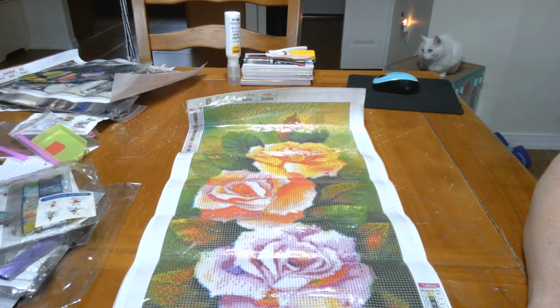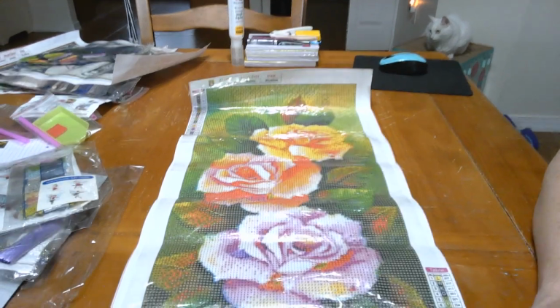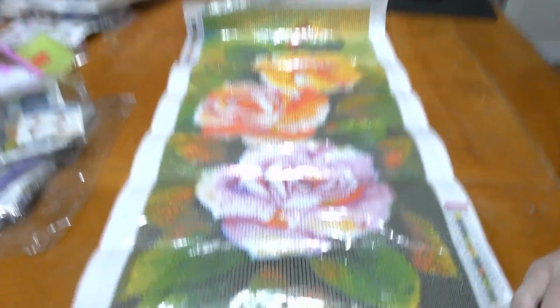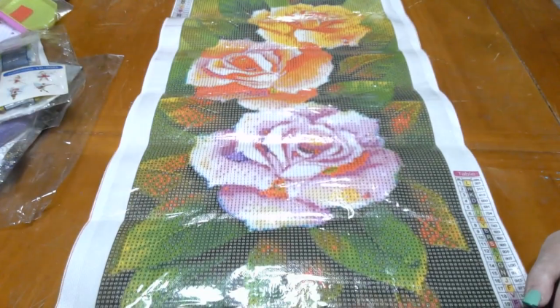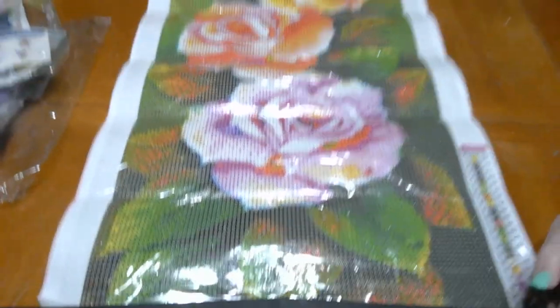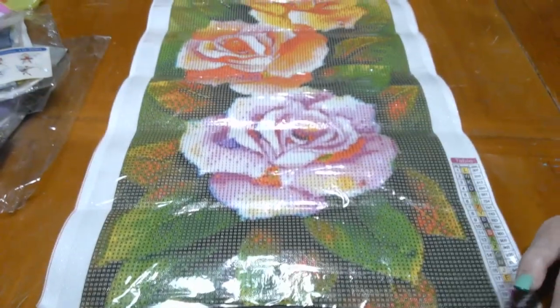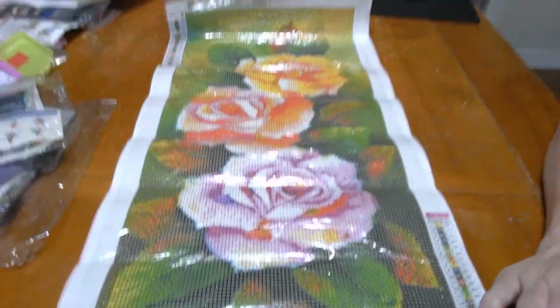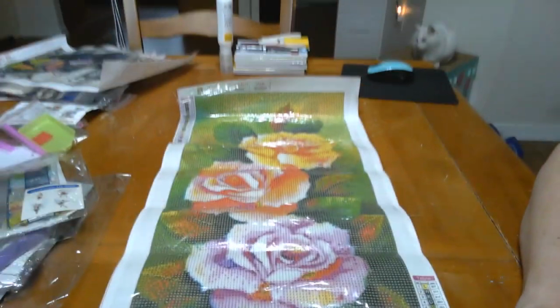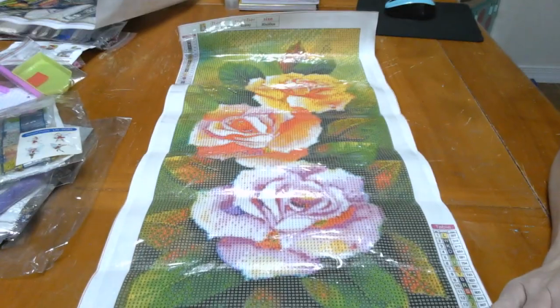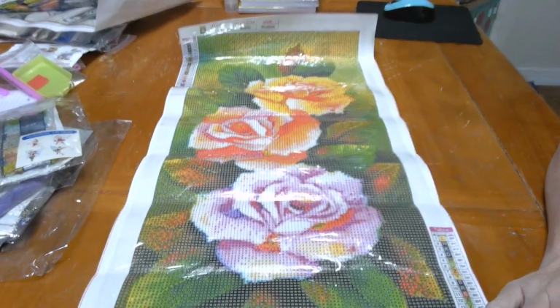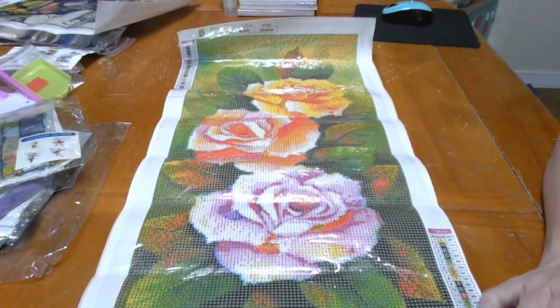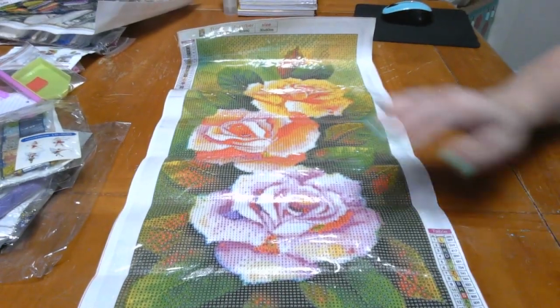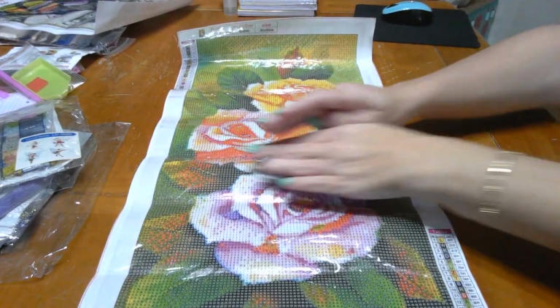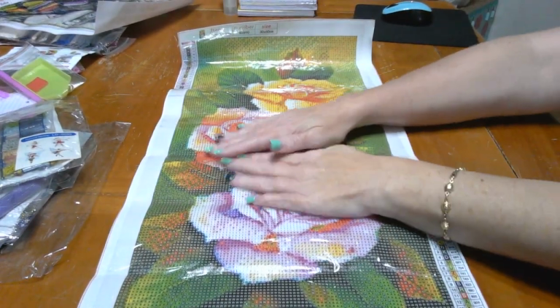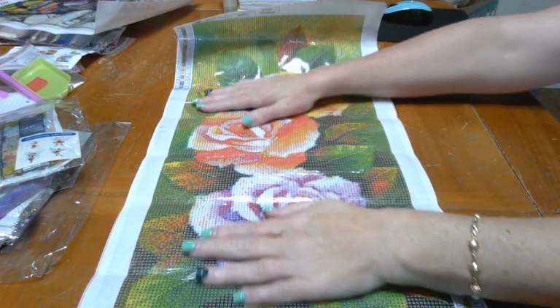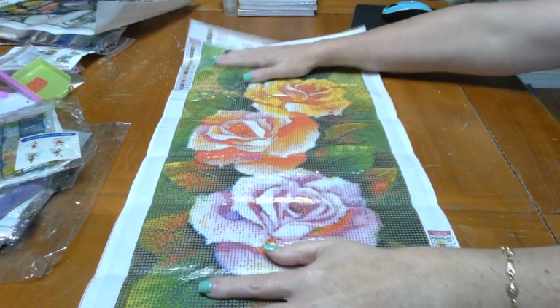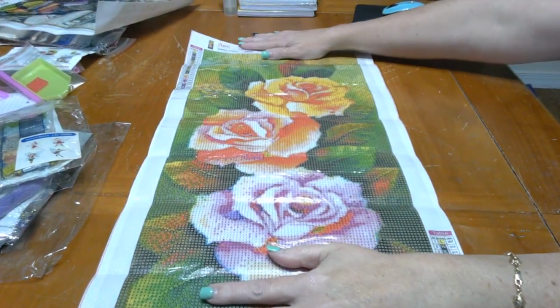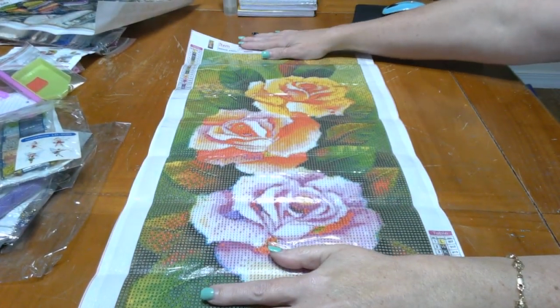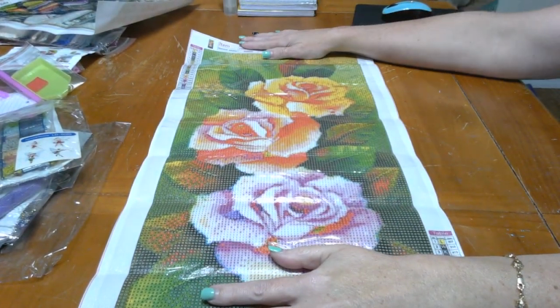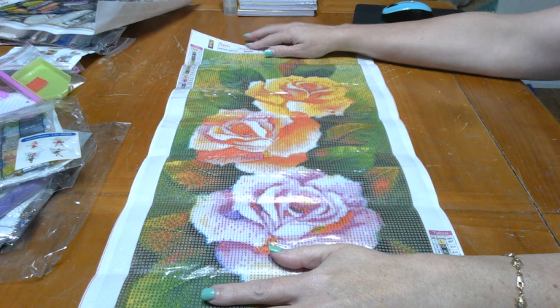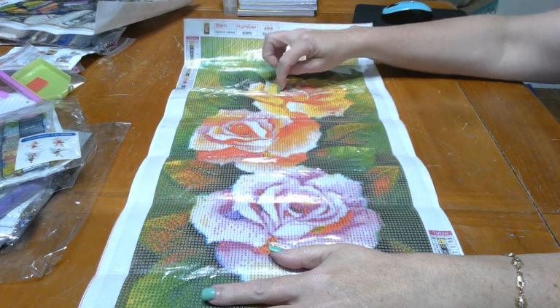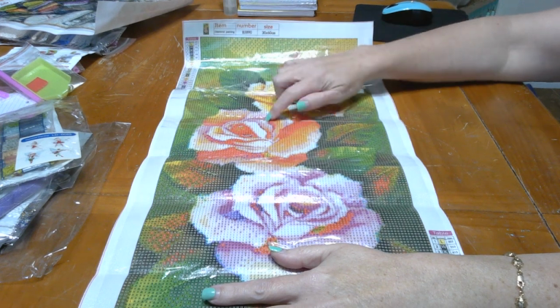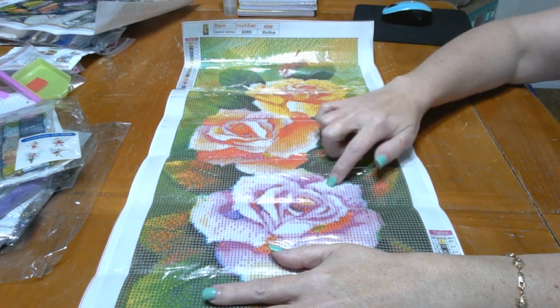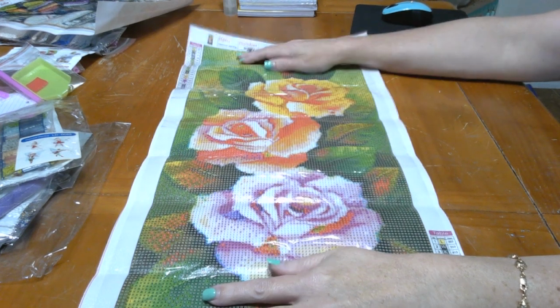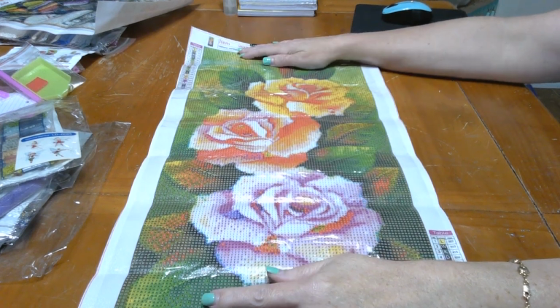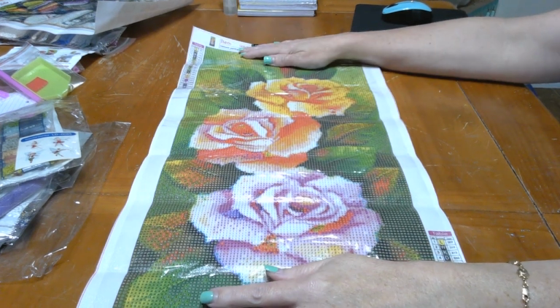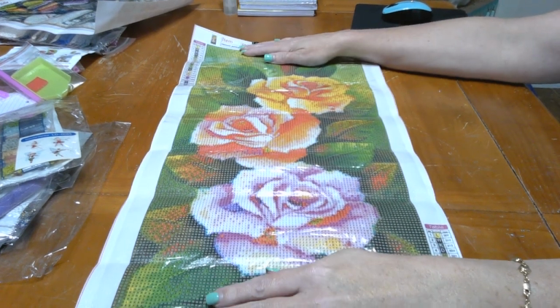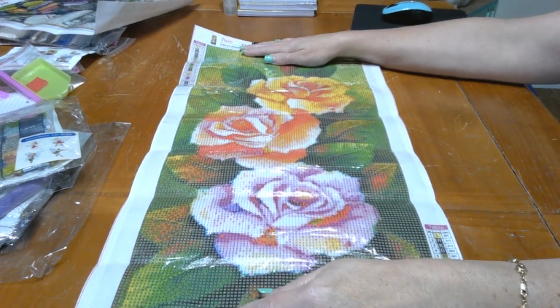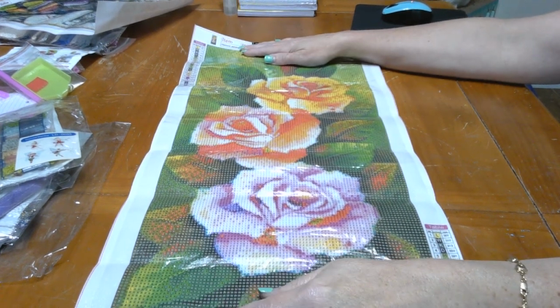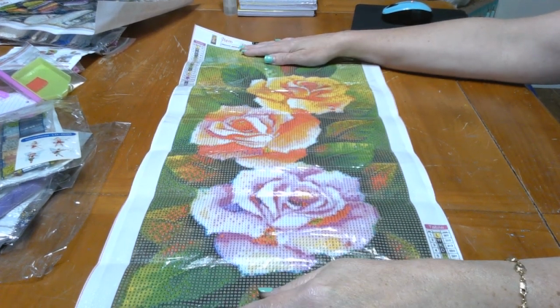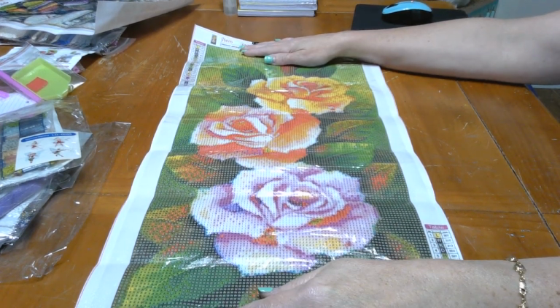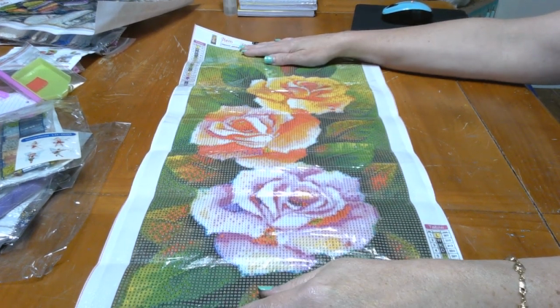Back to why you are here — absolutely gorgeous painting. Aren't they beautiful? Yellow, peach, purple — my three favorite rose colors. Love it.